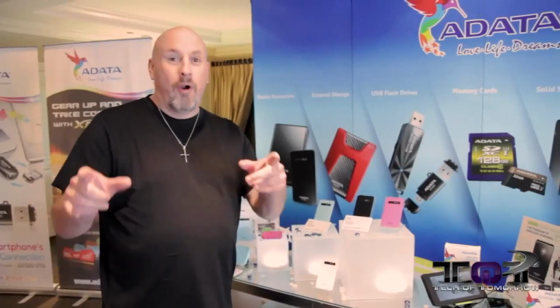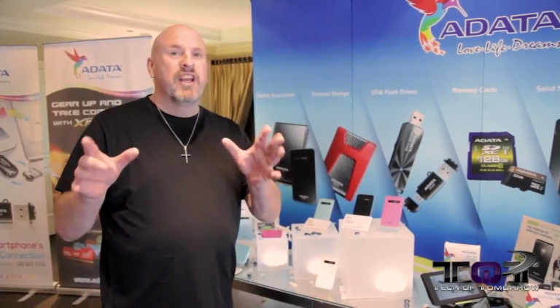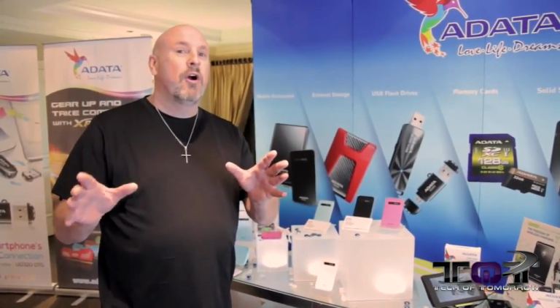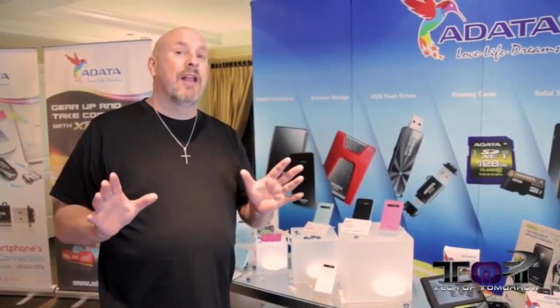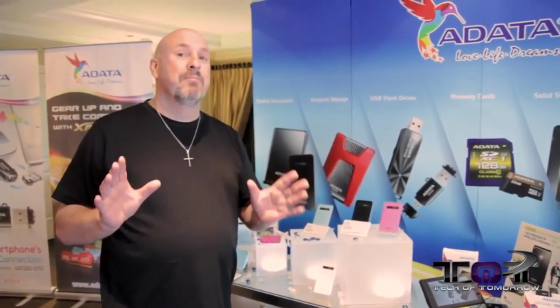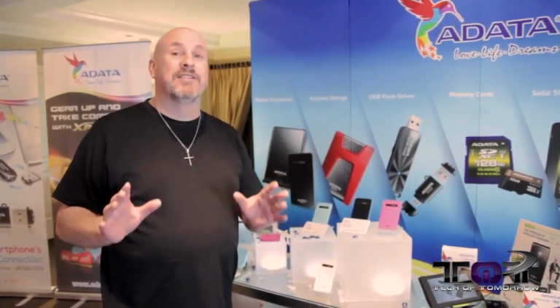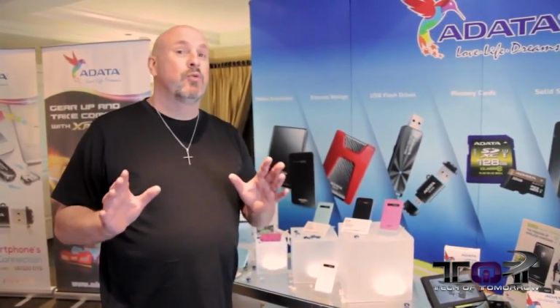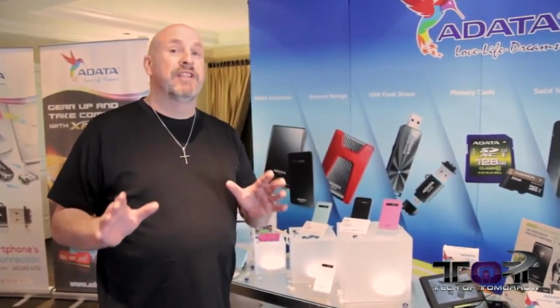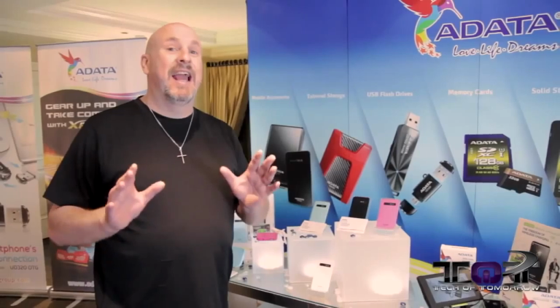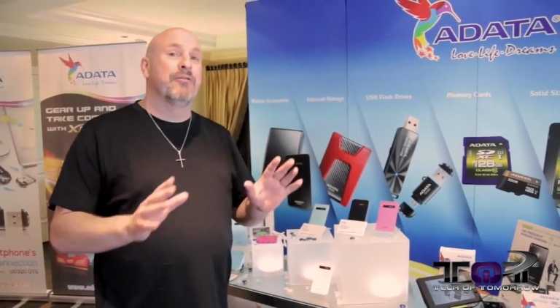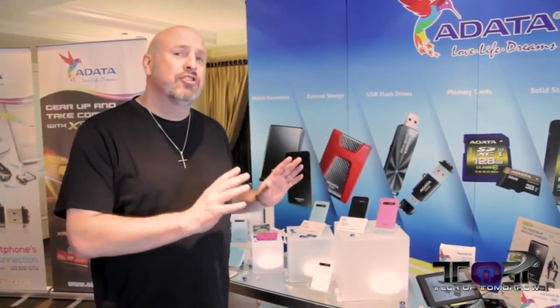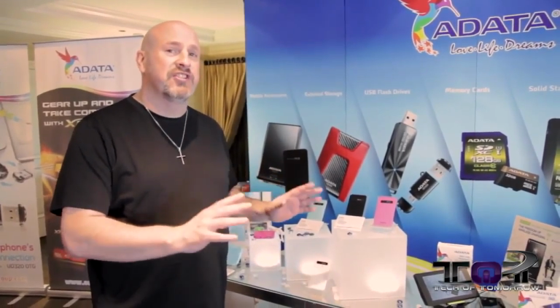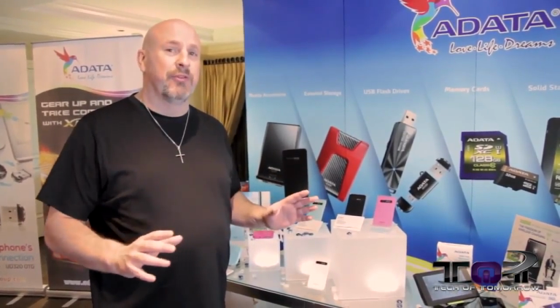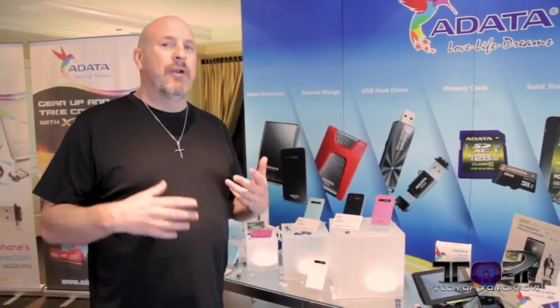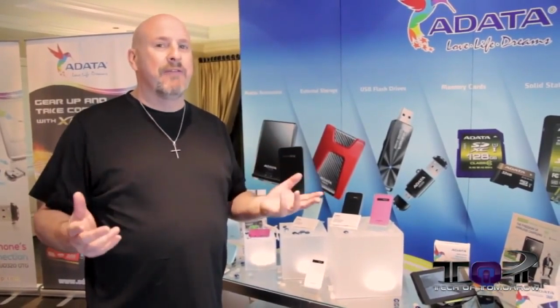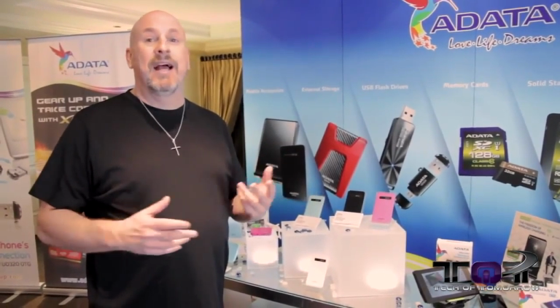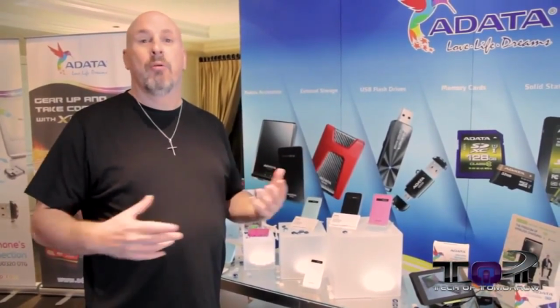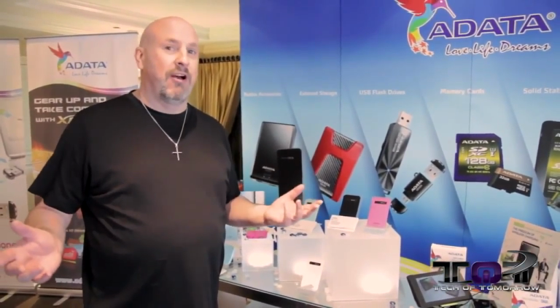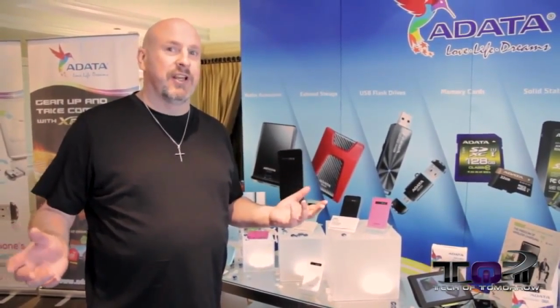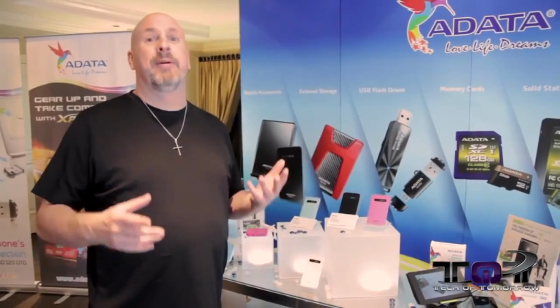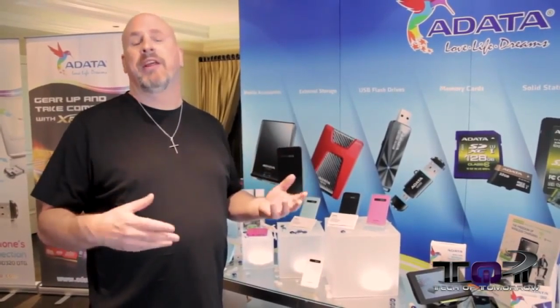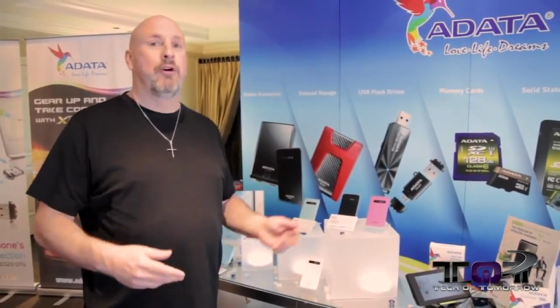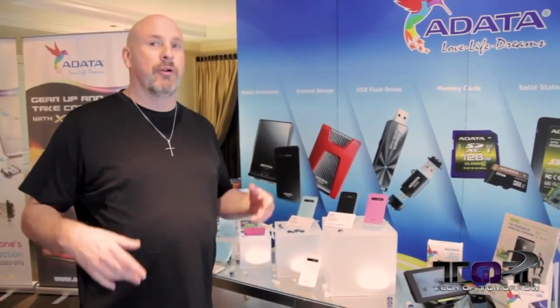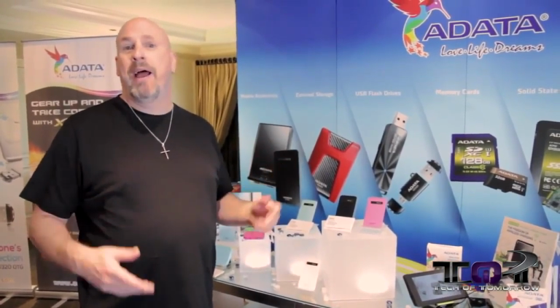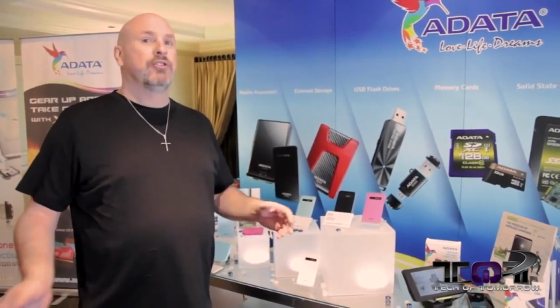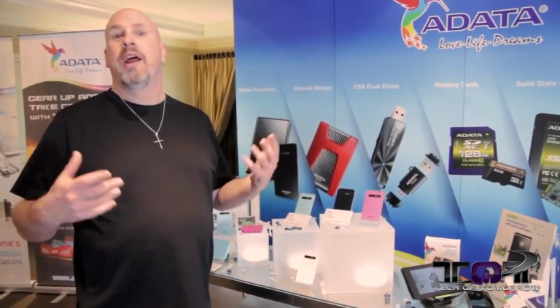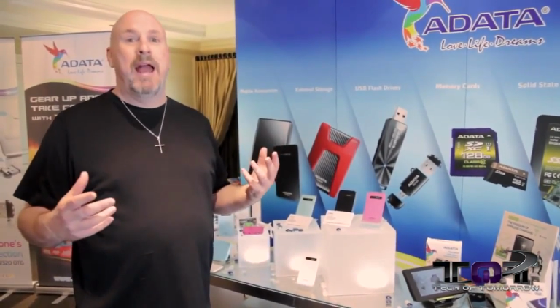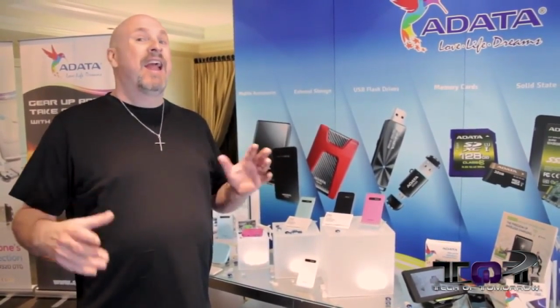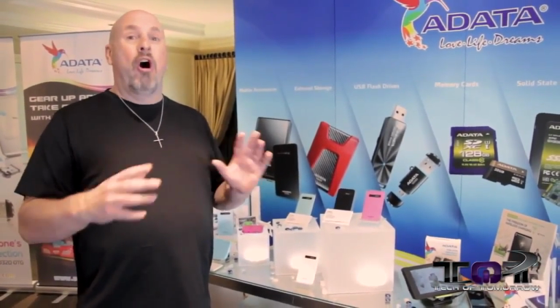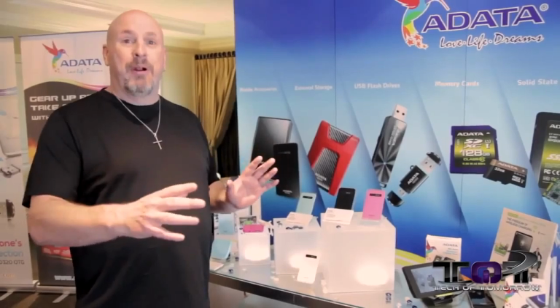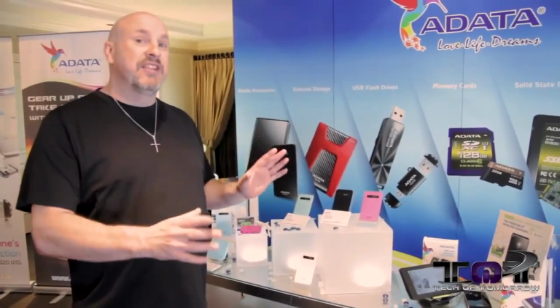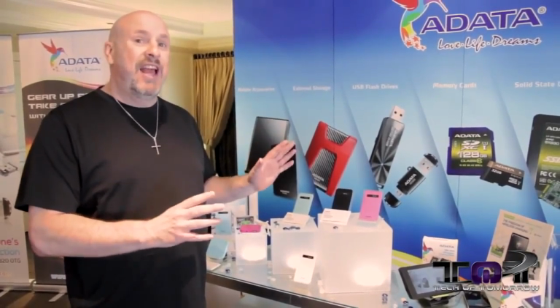Here we are at the last booth at CES 2014 — the A-Data booth. This is their charging station booth. Everybody has mobile technology these days, from your phone to your iPad to your whatever pad, and there are all kinds of products that these guys have.